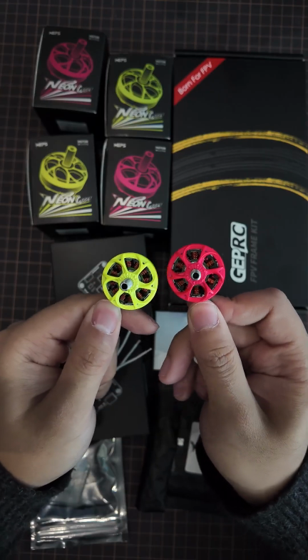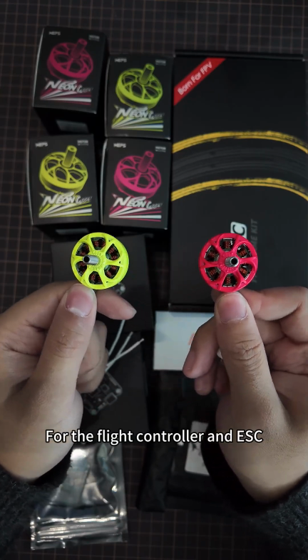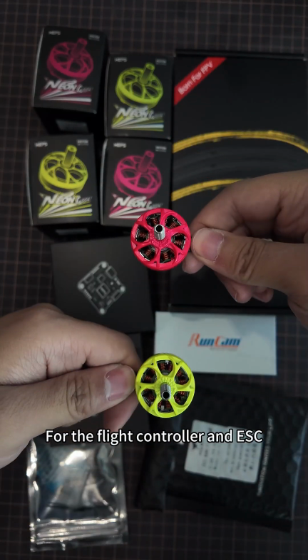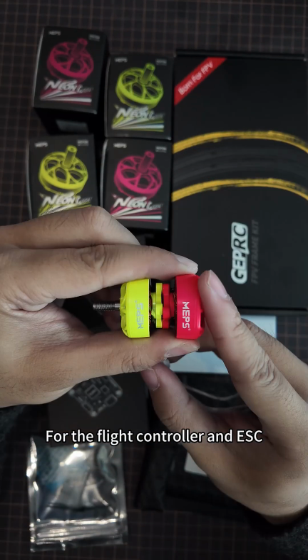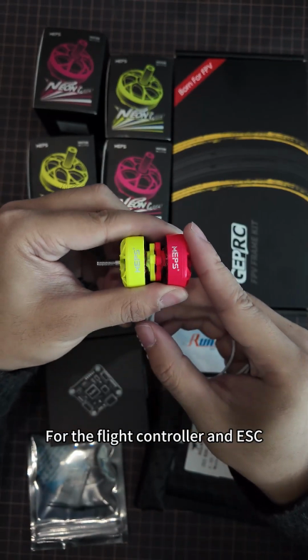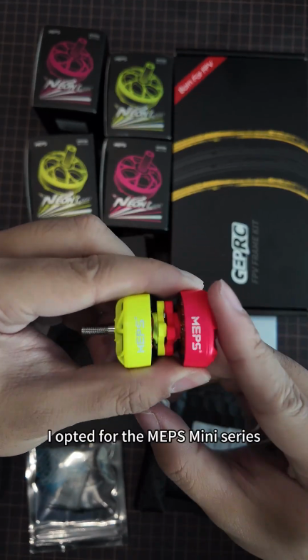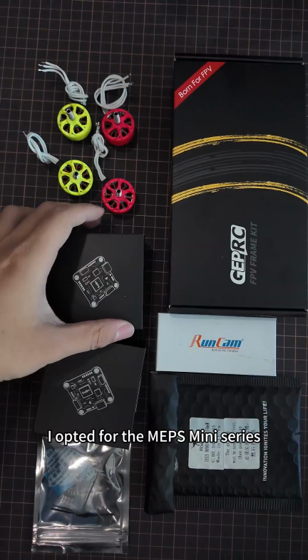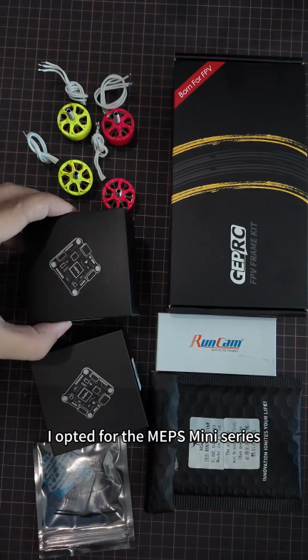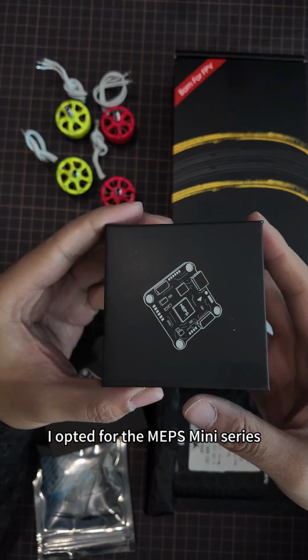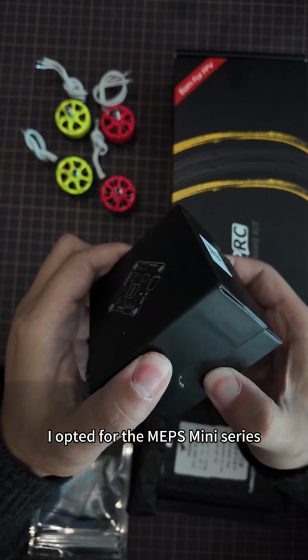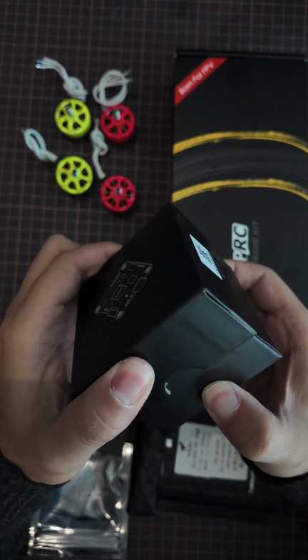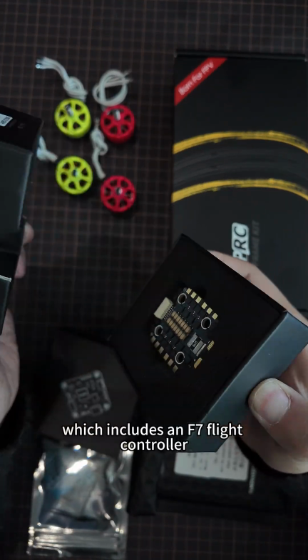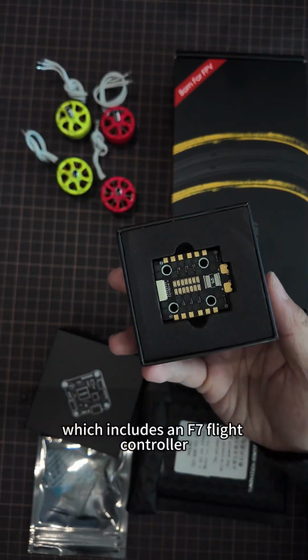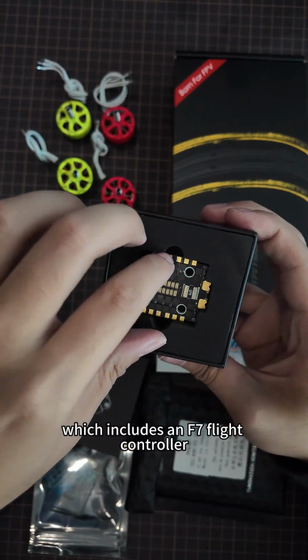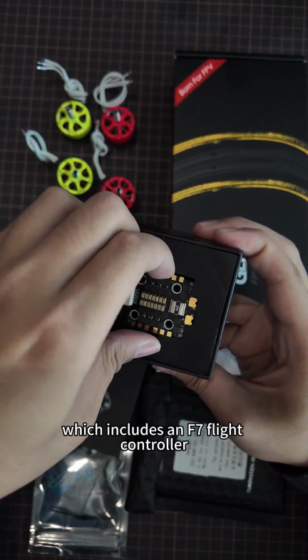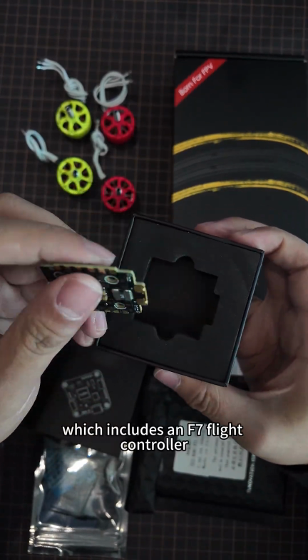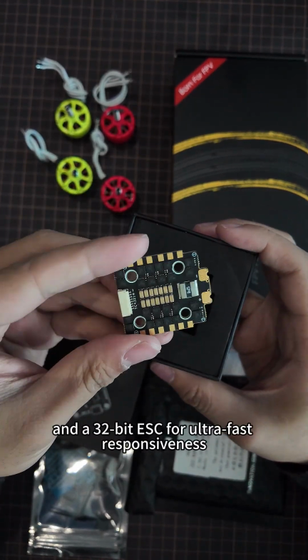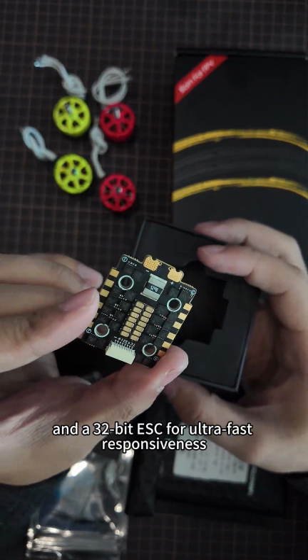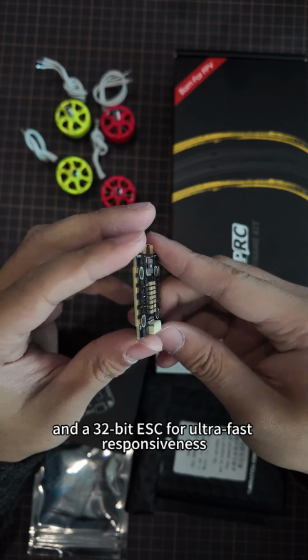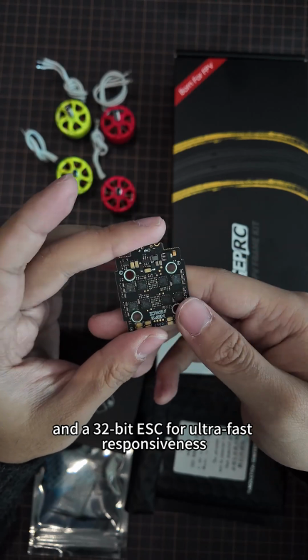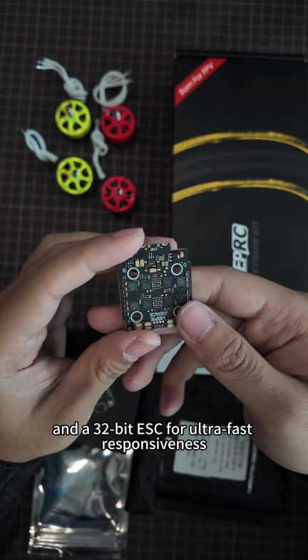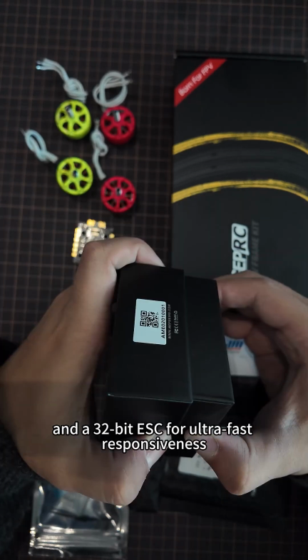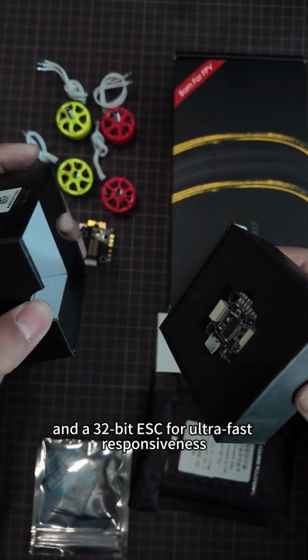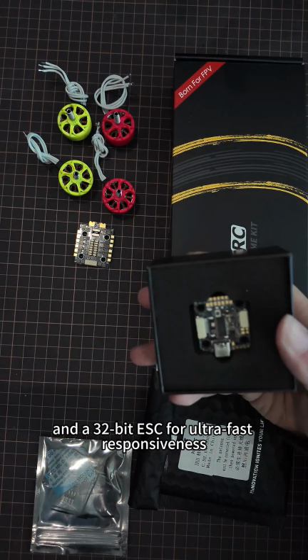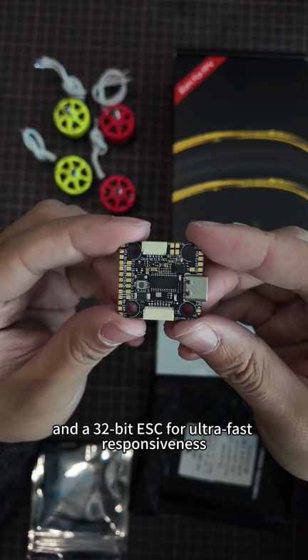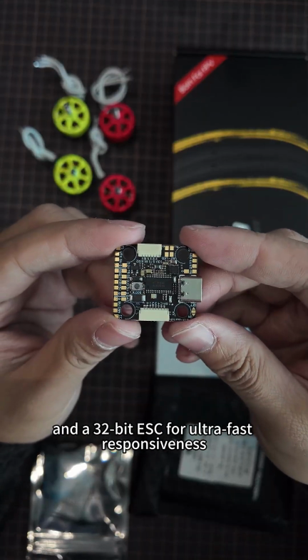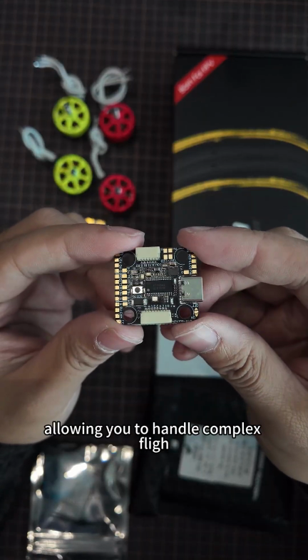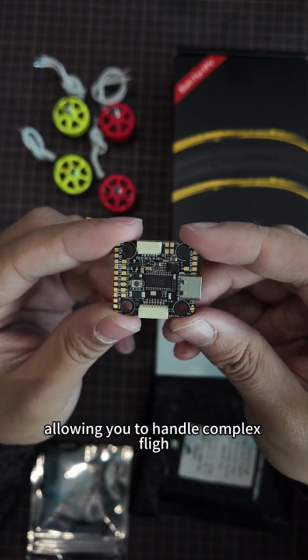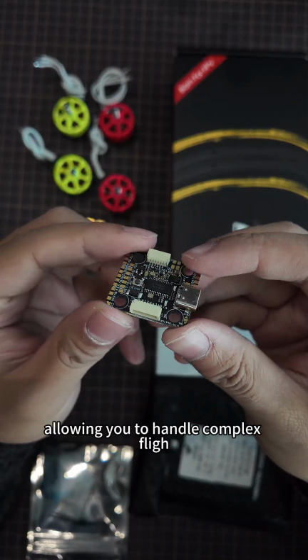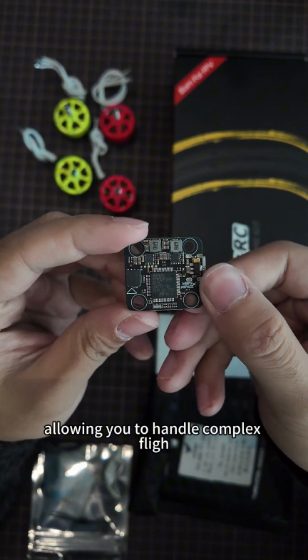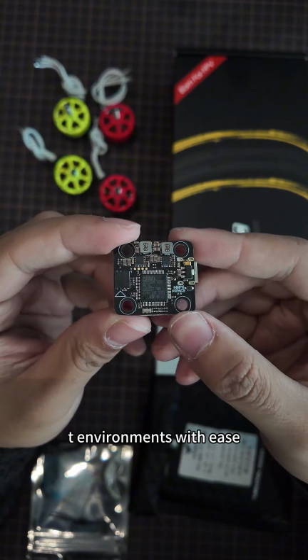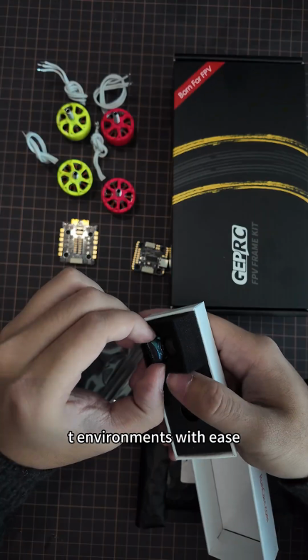For the flight controller and ESC, I opted for the MEPS miniseries, which includes an F7 flight controller and a 32-bit ESC for ultra-fast responsiveness, allowing you to handle complex flight environments with ease.